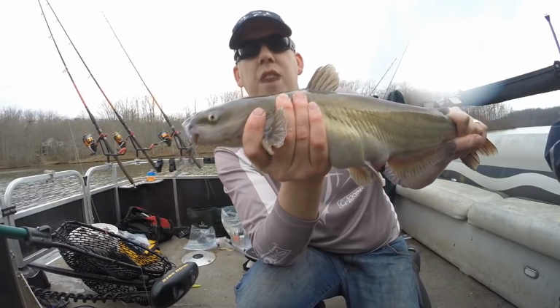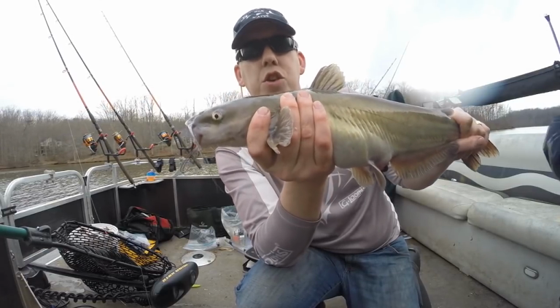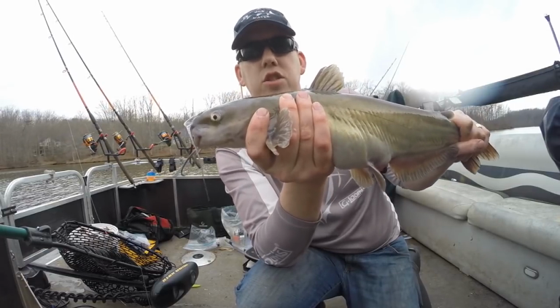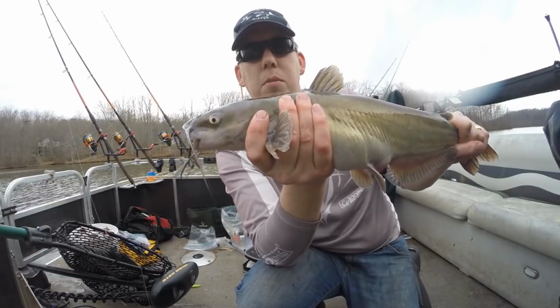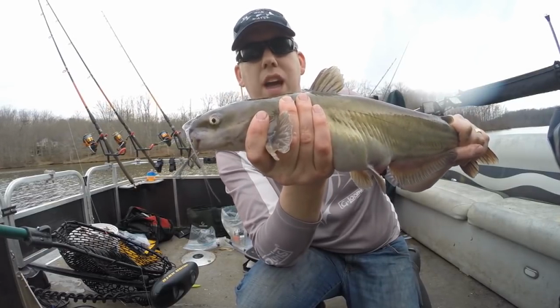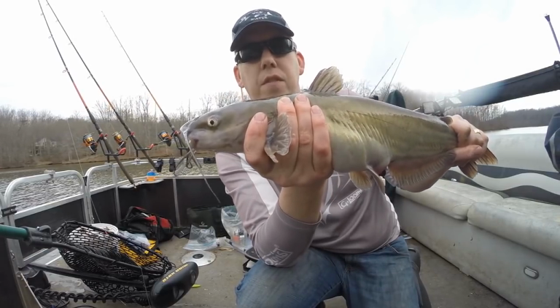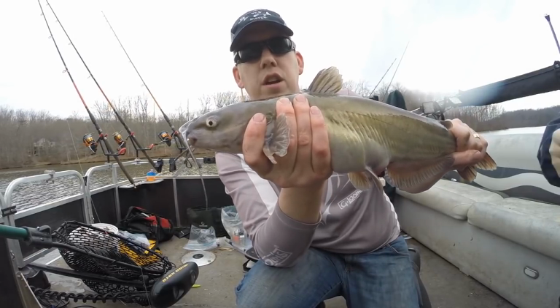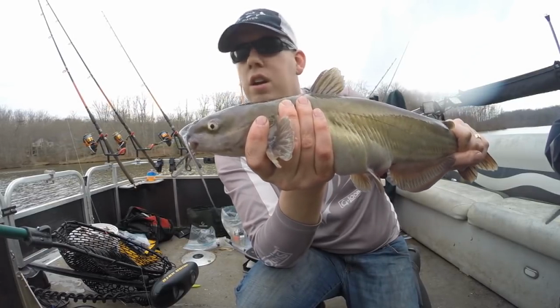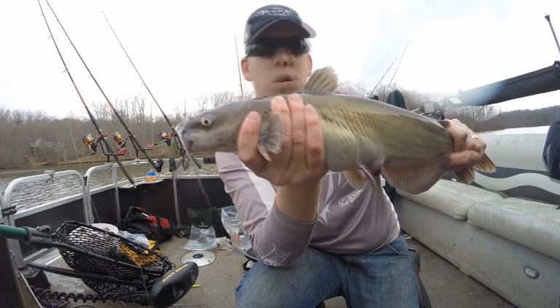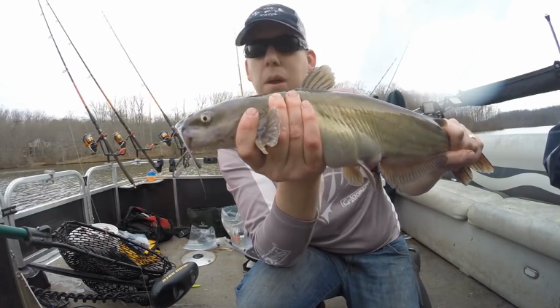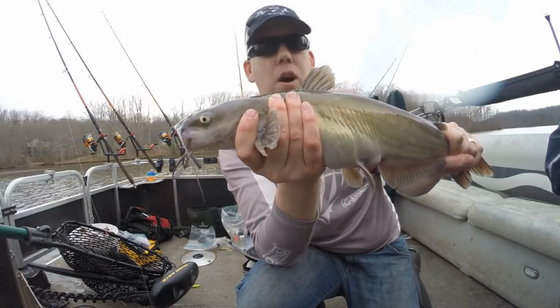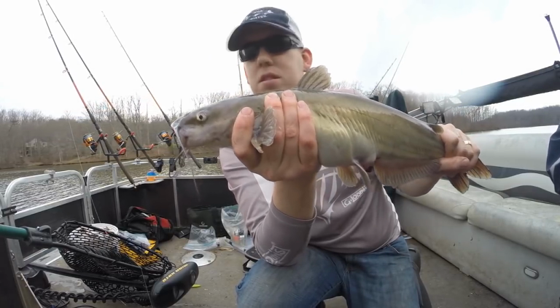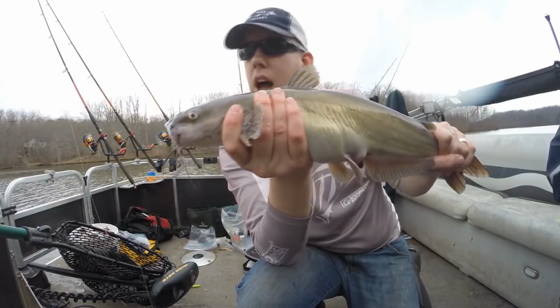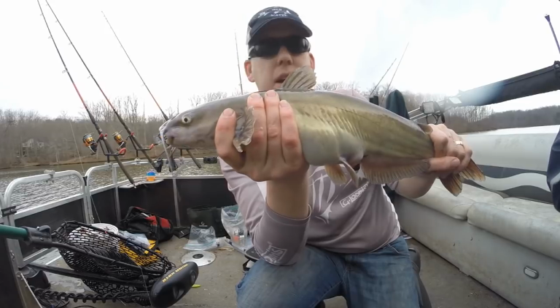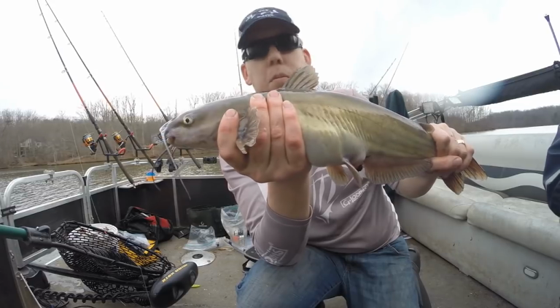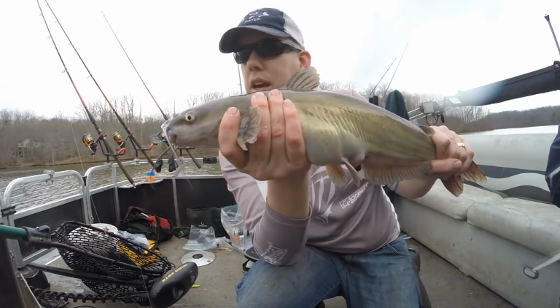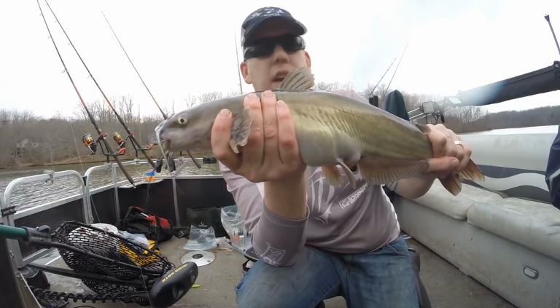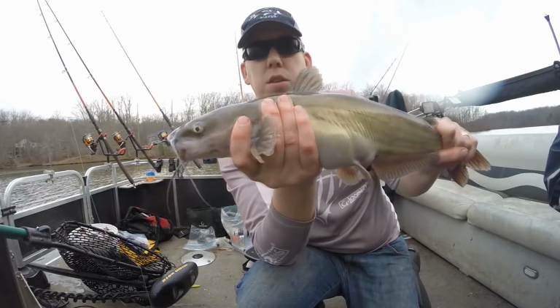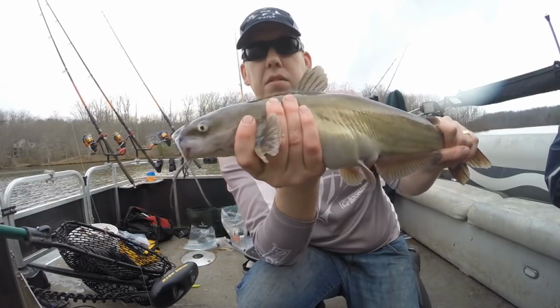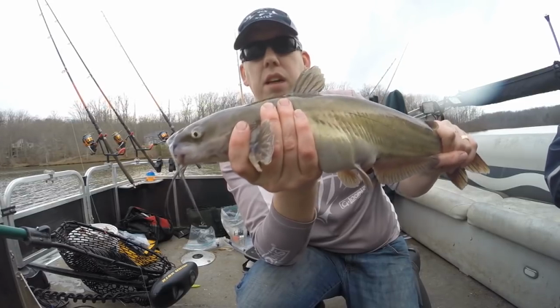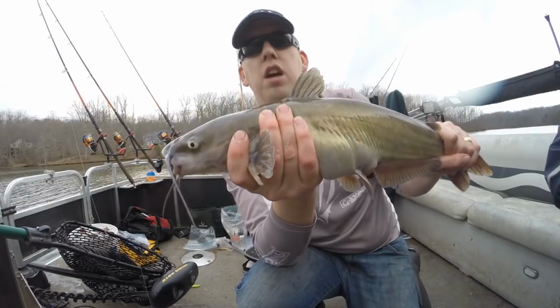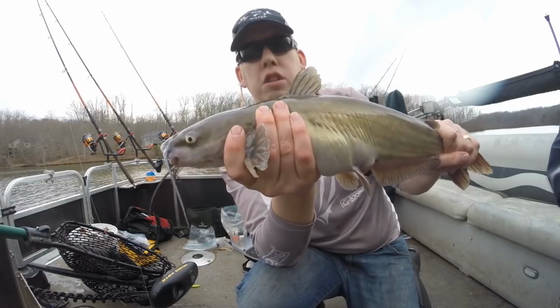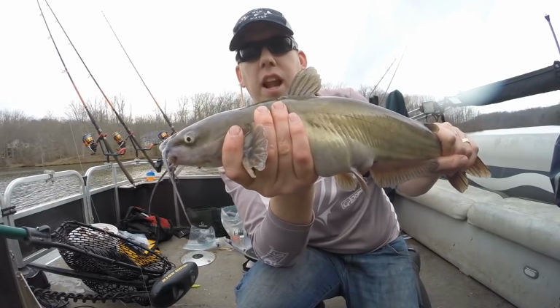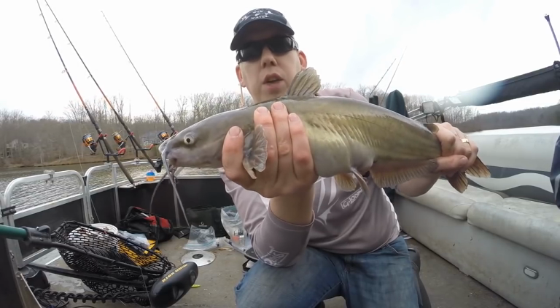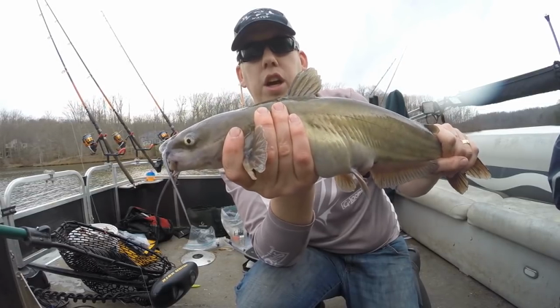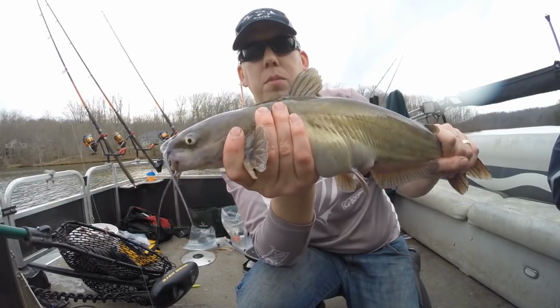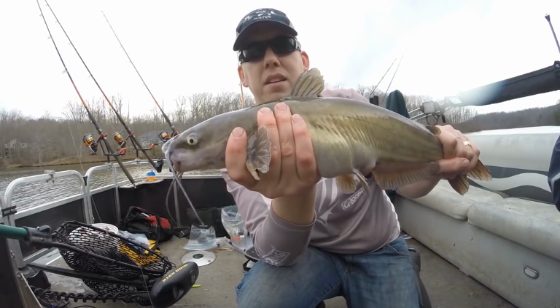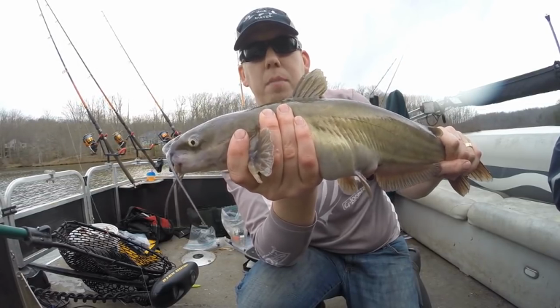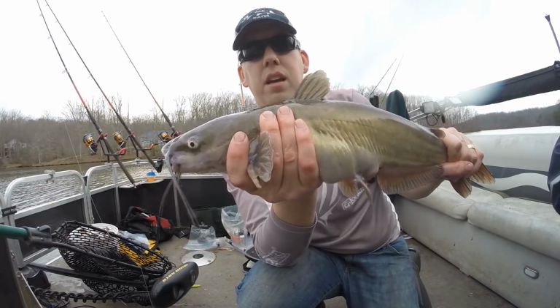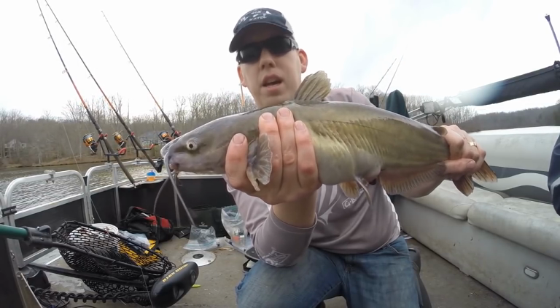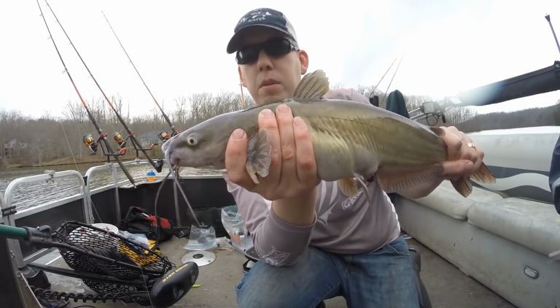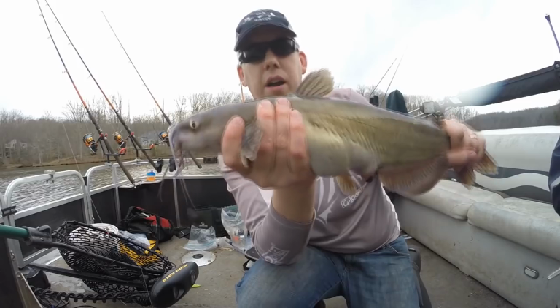If you do get stung by a catfish, don't worry about rubbing slime in it or peeing in it or any of those old wives' tales. Just clean it out really good with some antiseptic and you'll be fine.